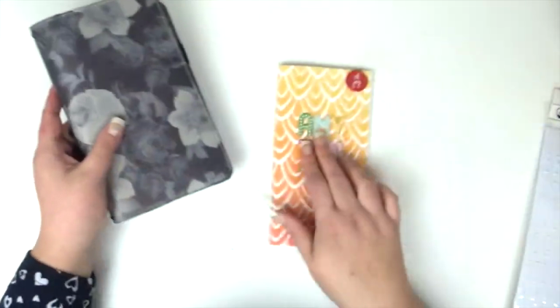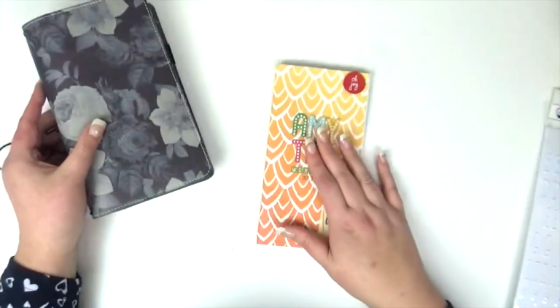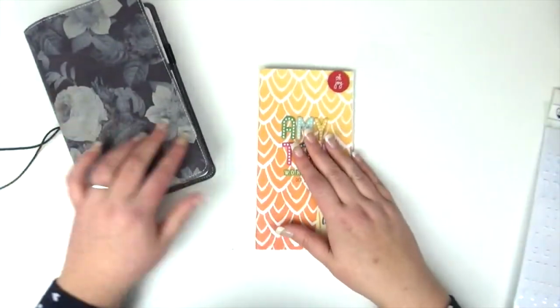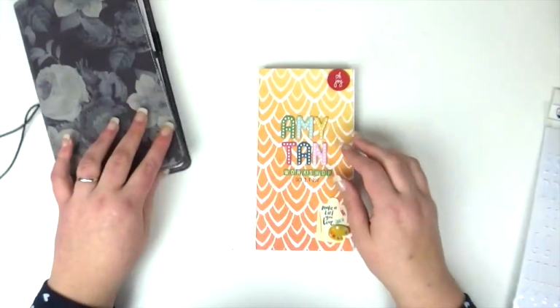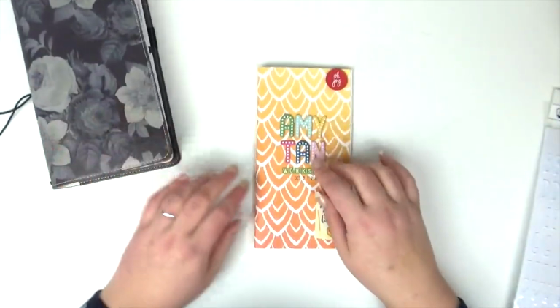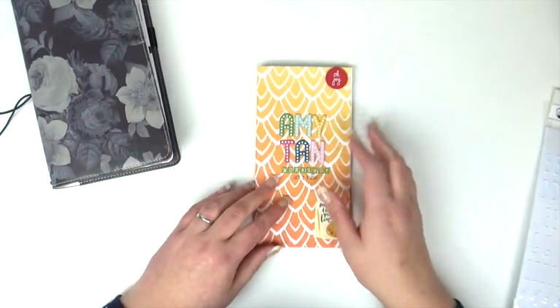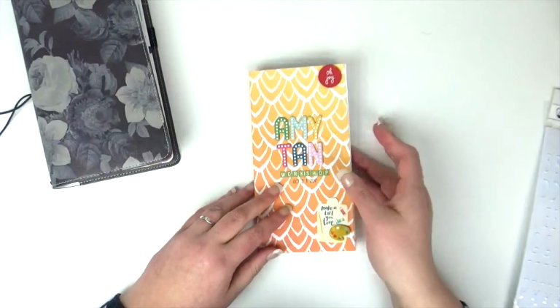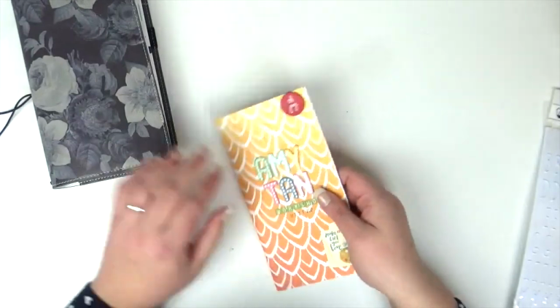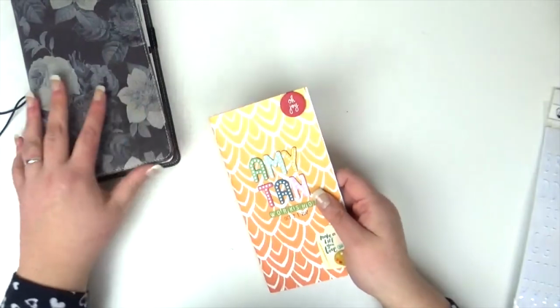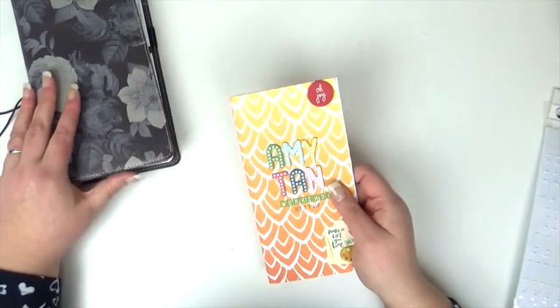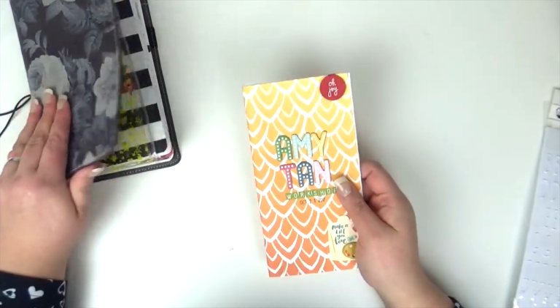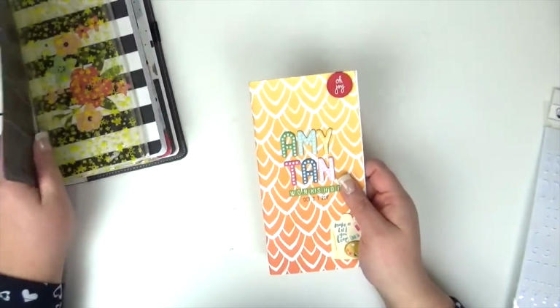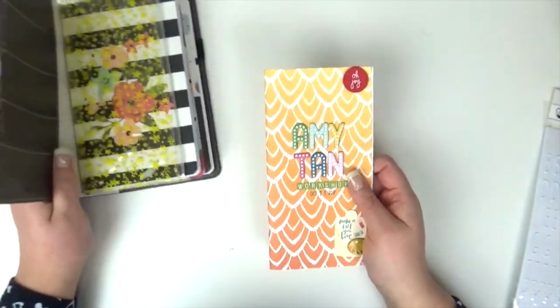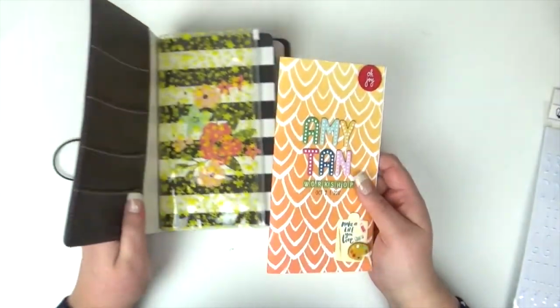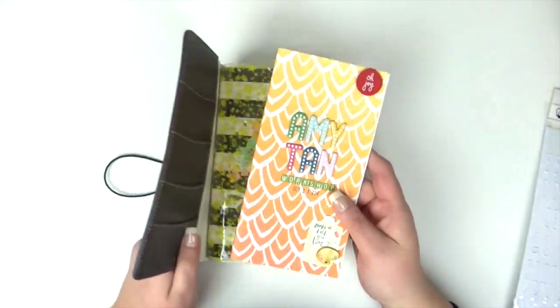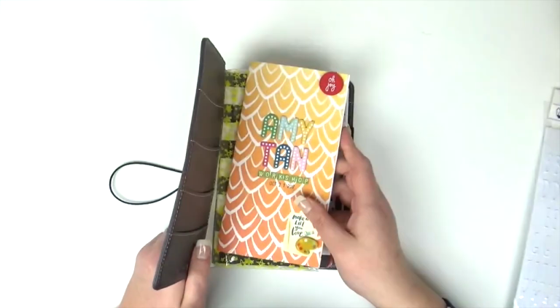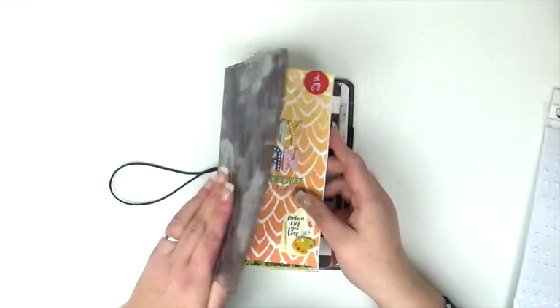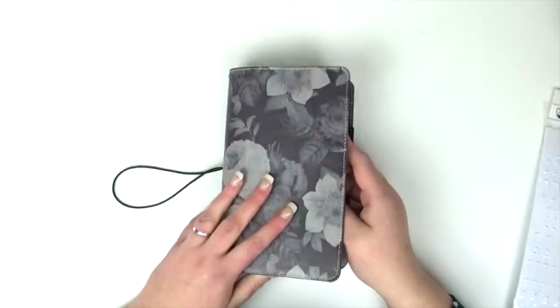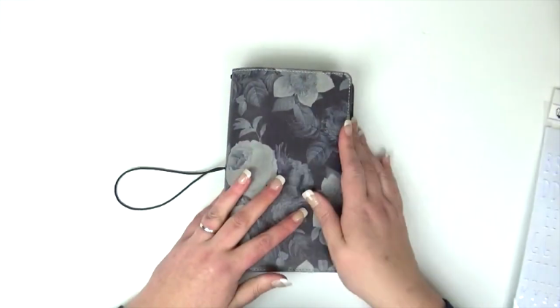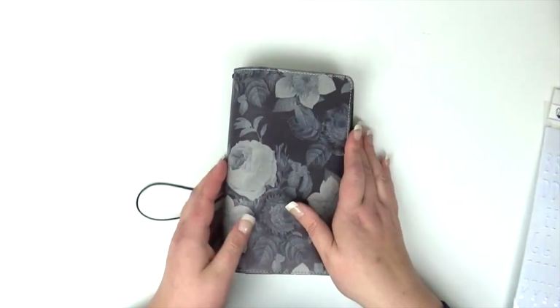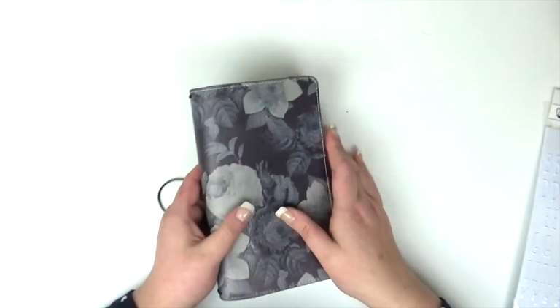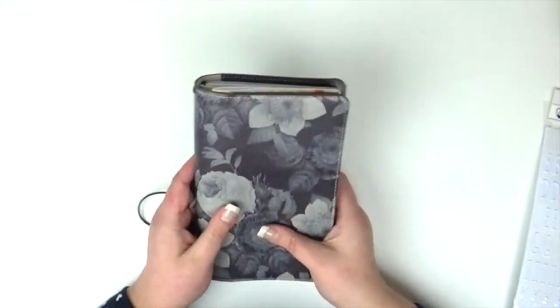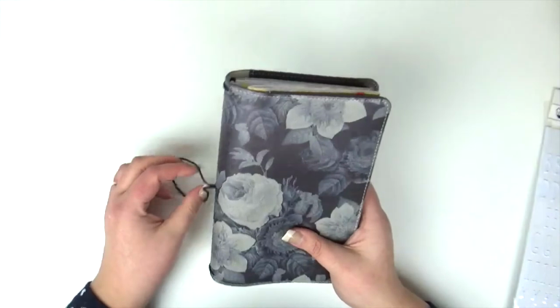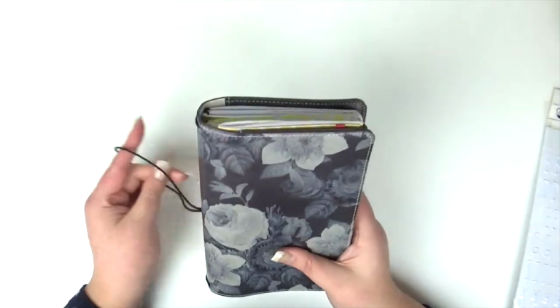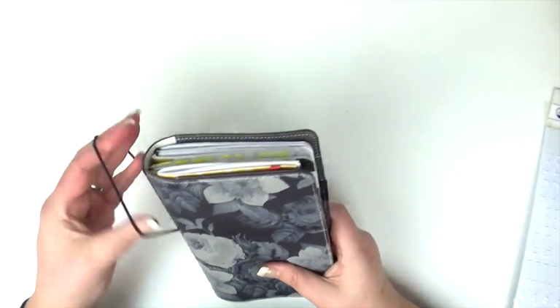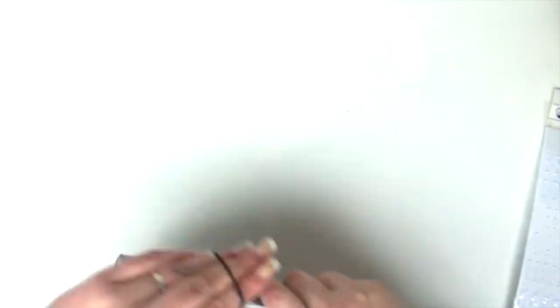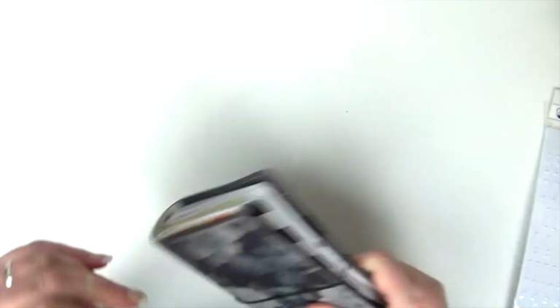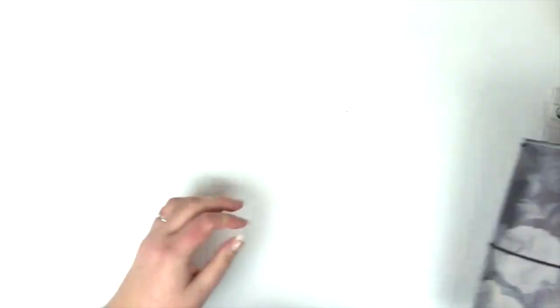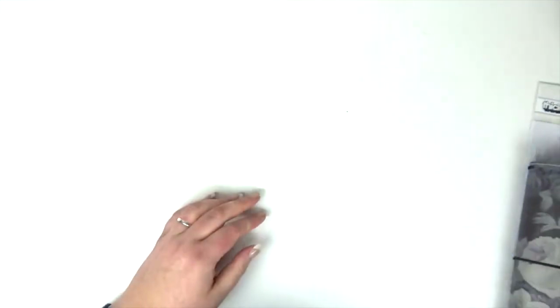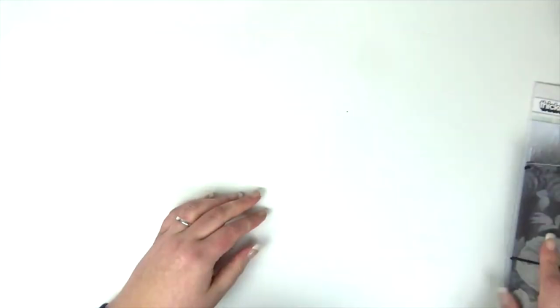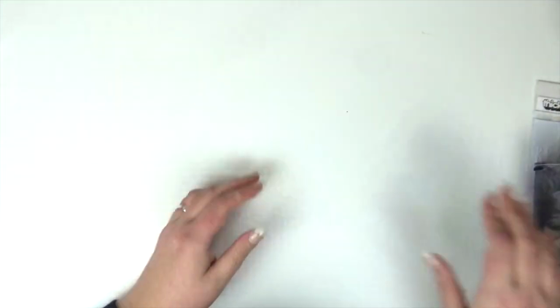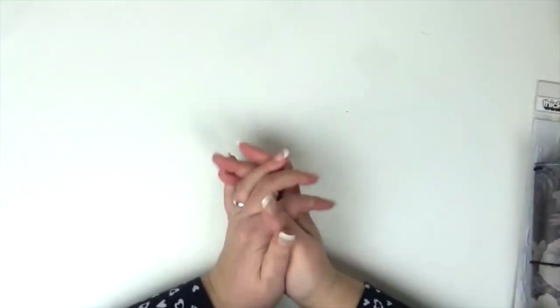This little one here came with the Amy Tan kit from the workshop, so I just included that as well. So that's everything that I bought from Hey Little Magpie.